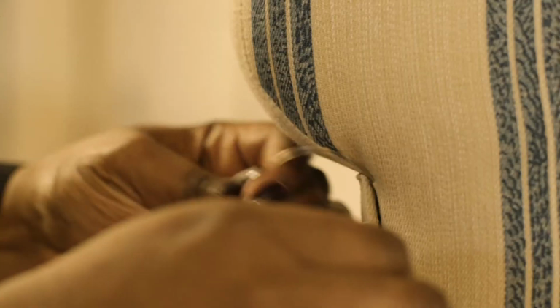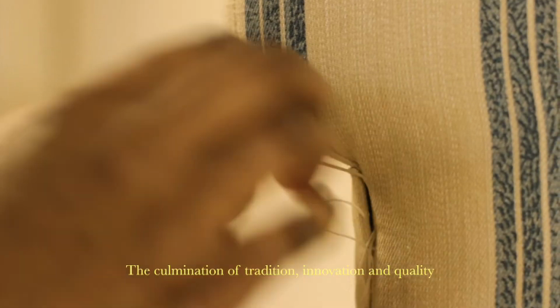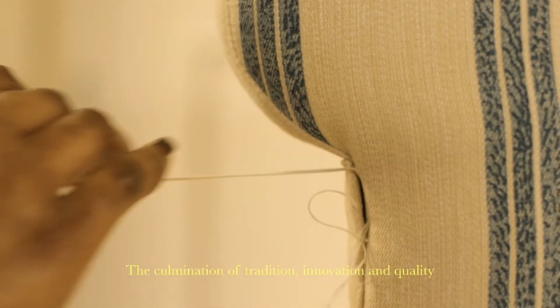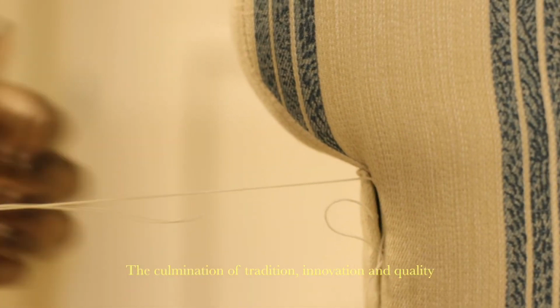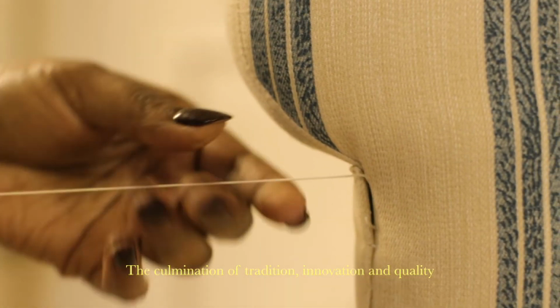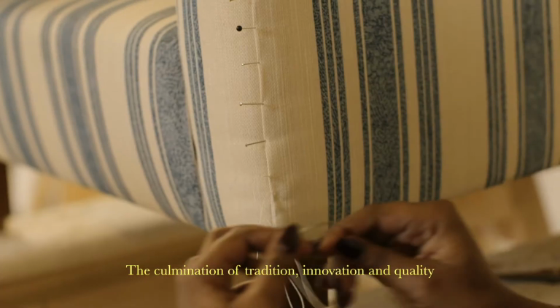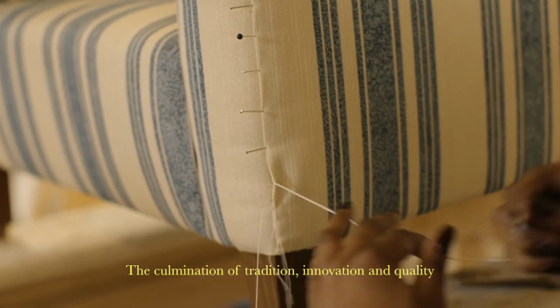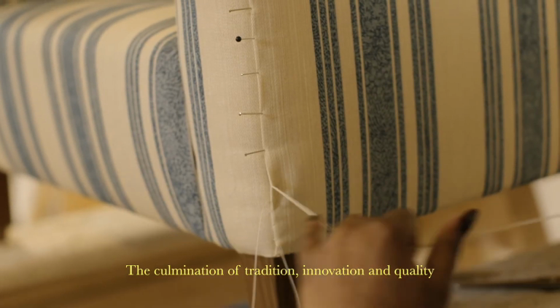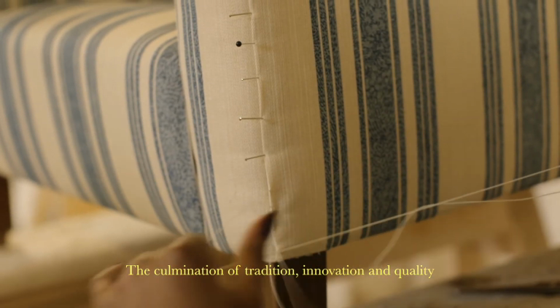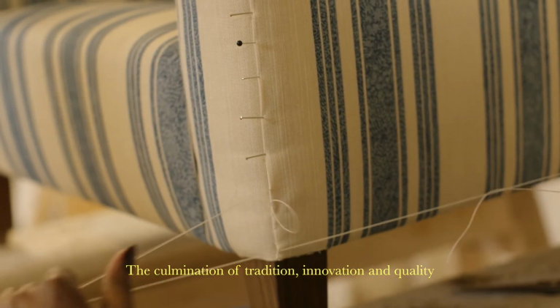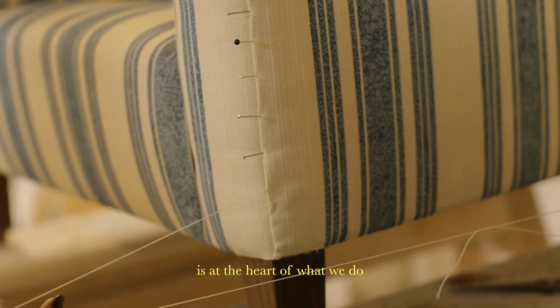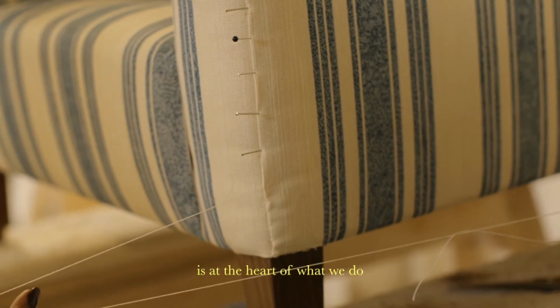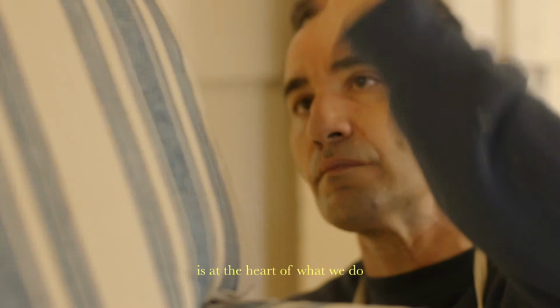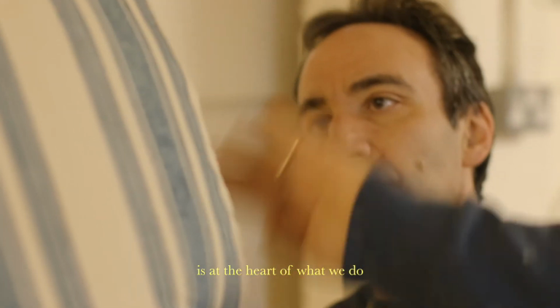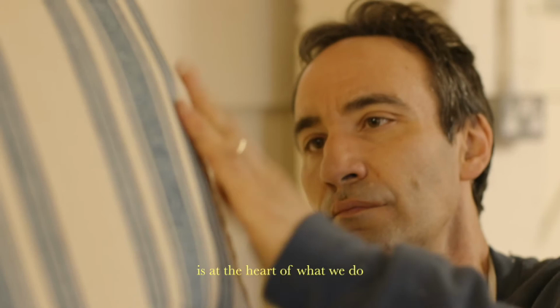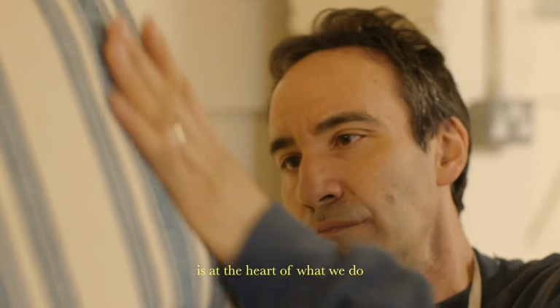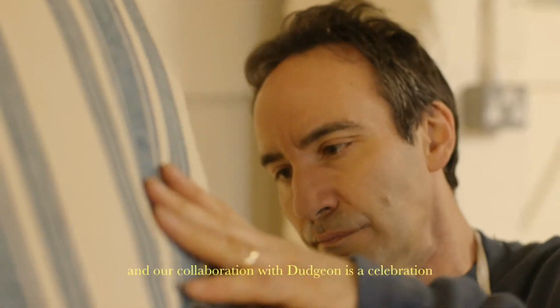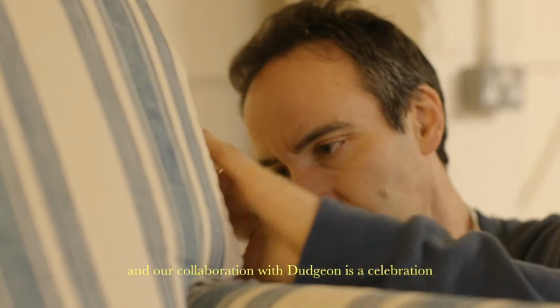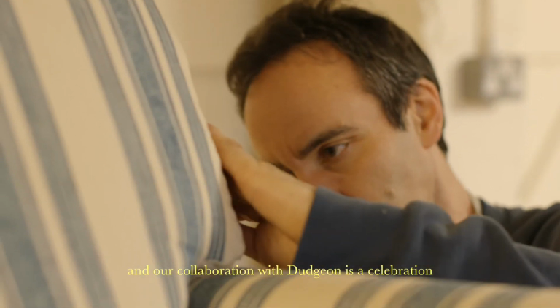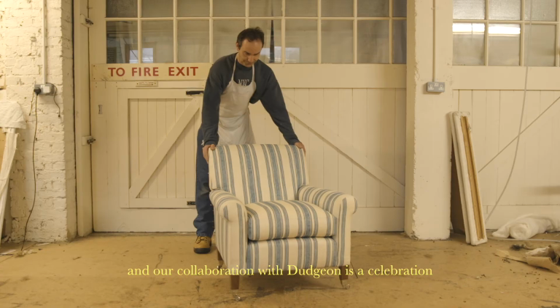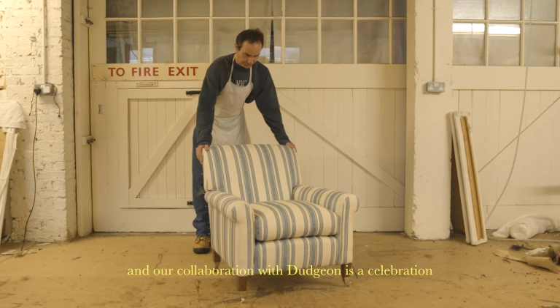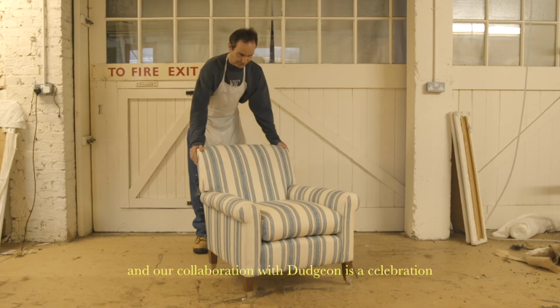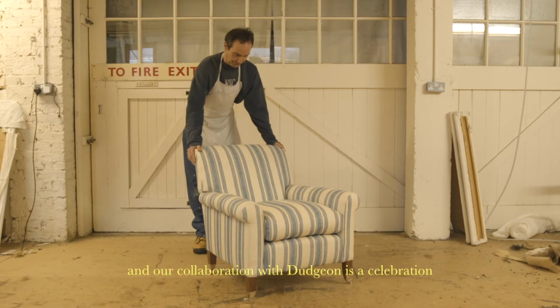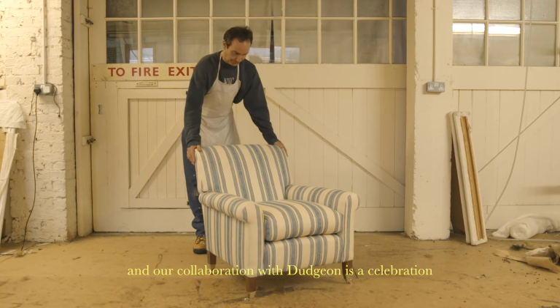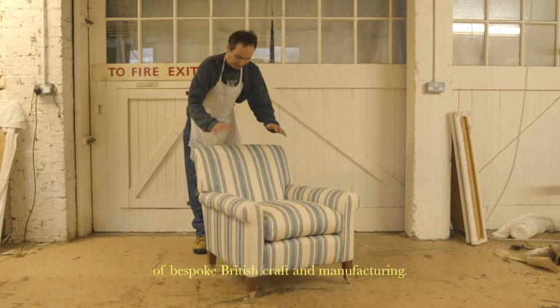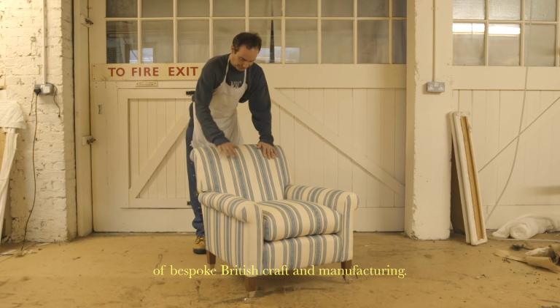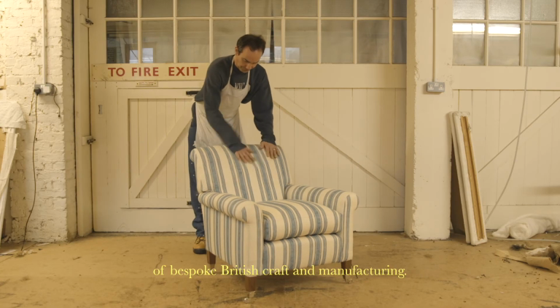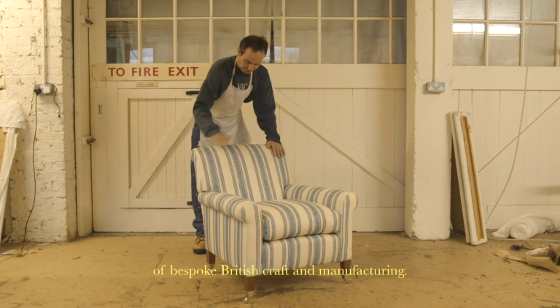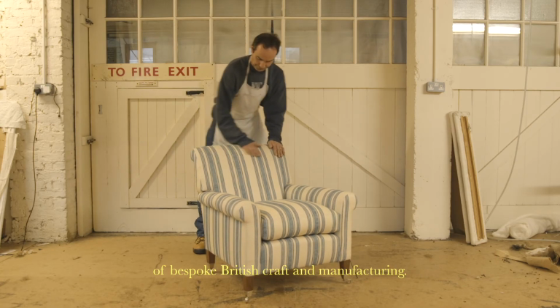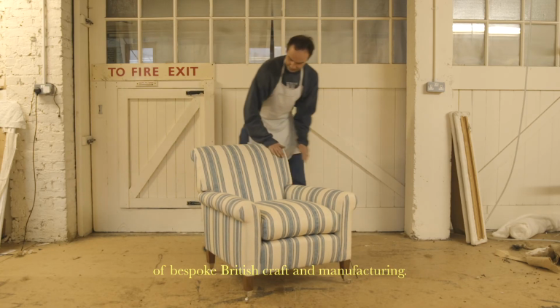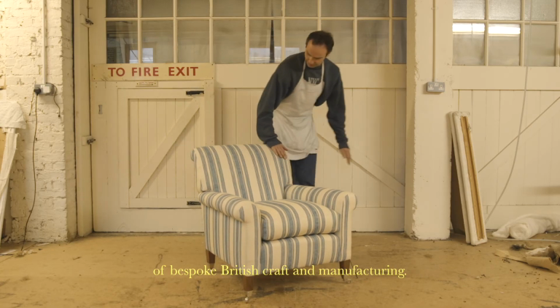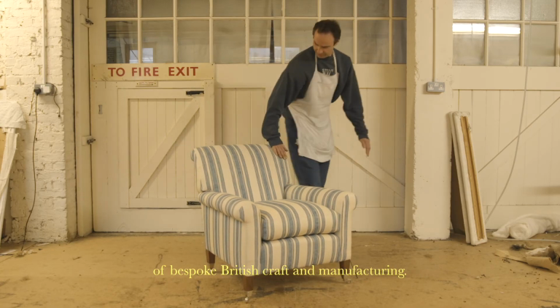The combination of tradition, innovation and quality is at the heart of what we do, and our collaboration with Dajan is a celebration of bespoke British craft and manufacturing.